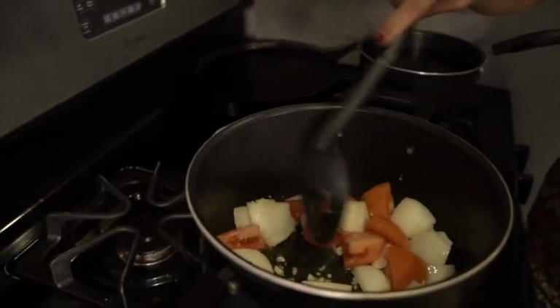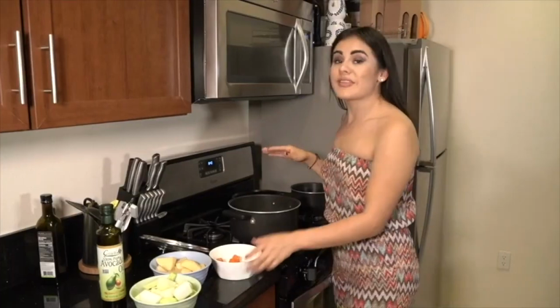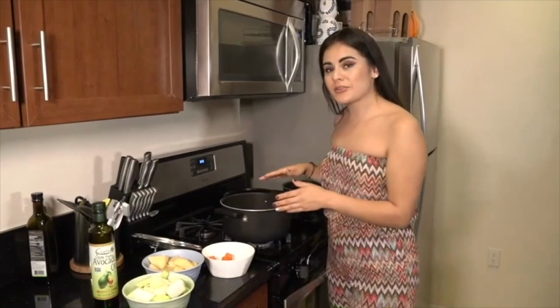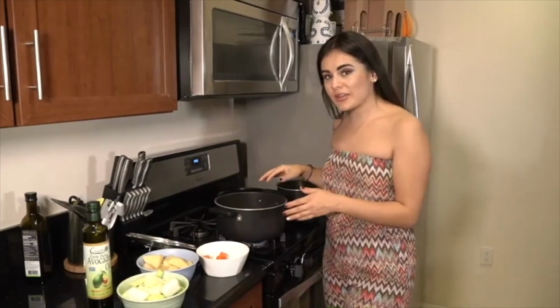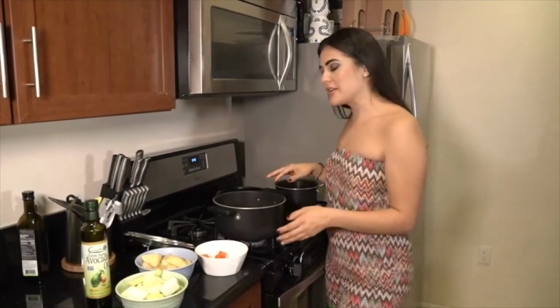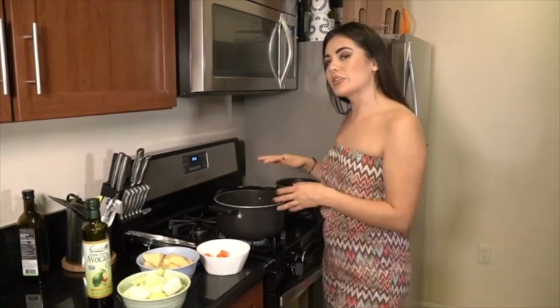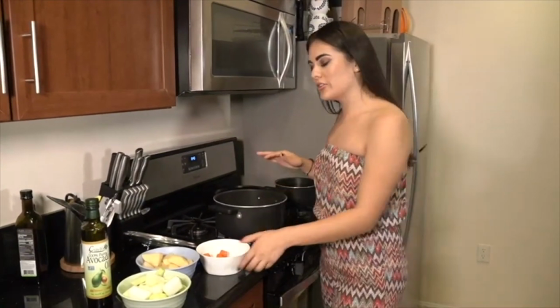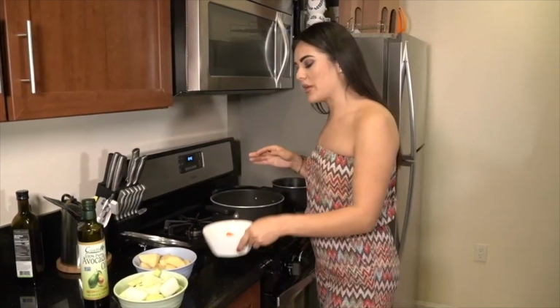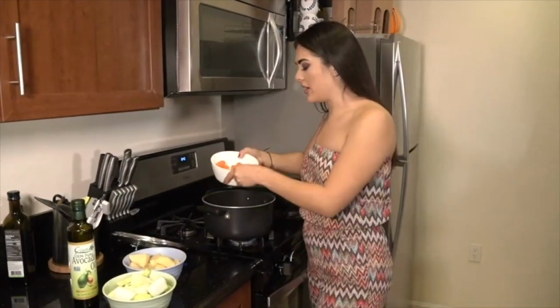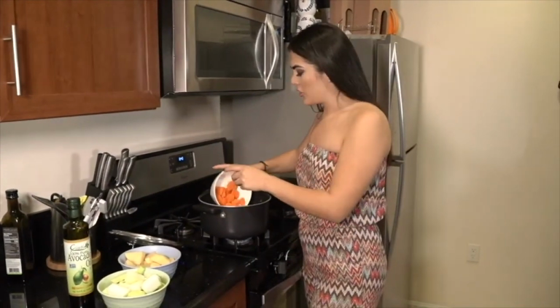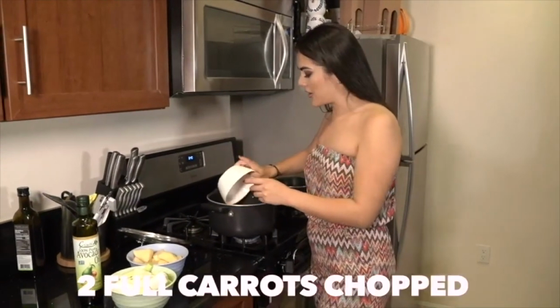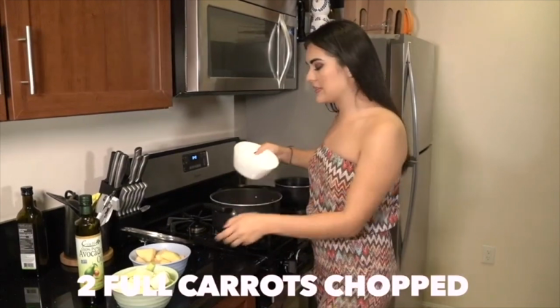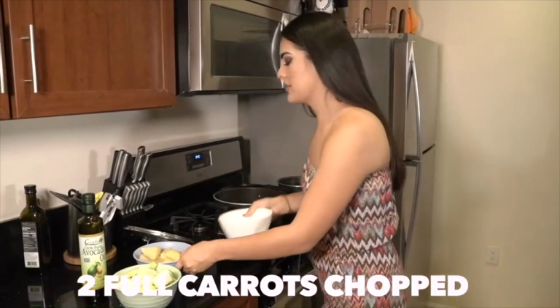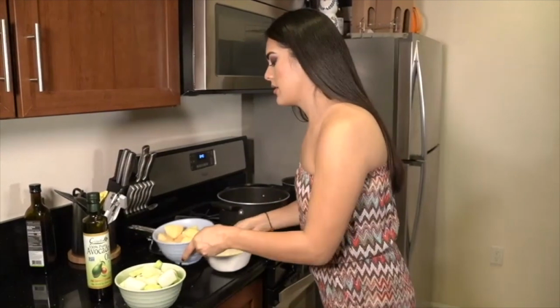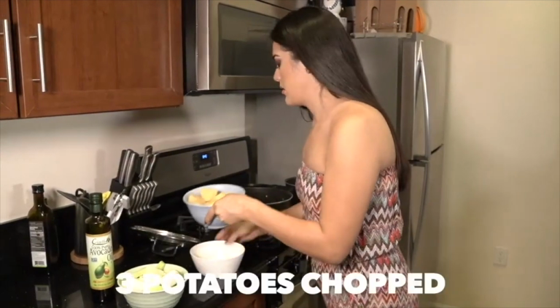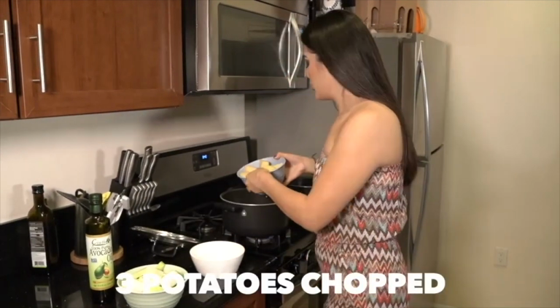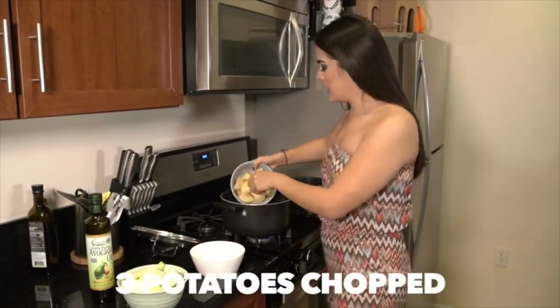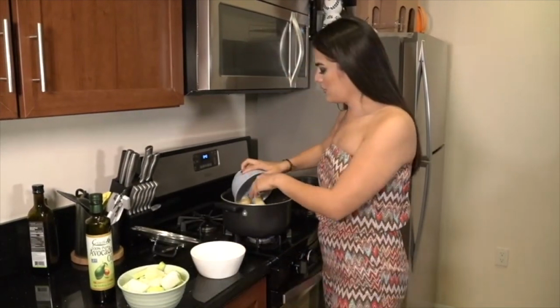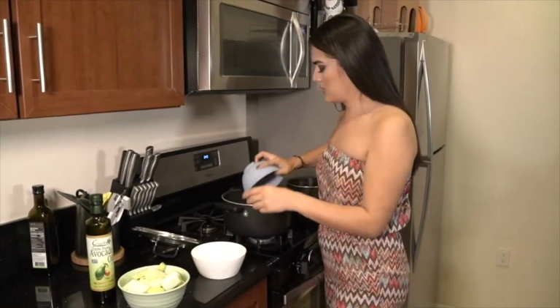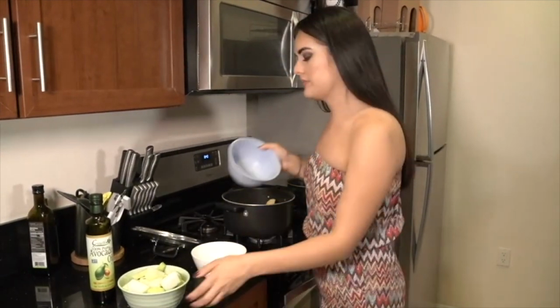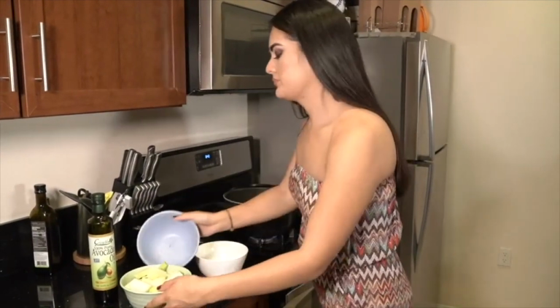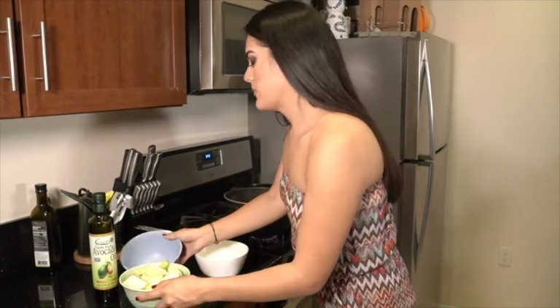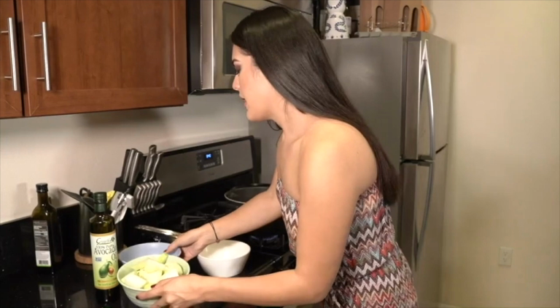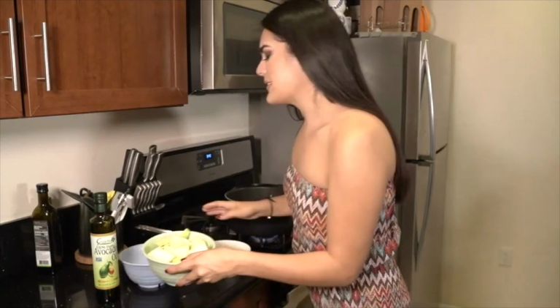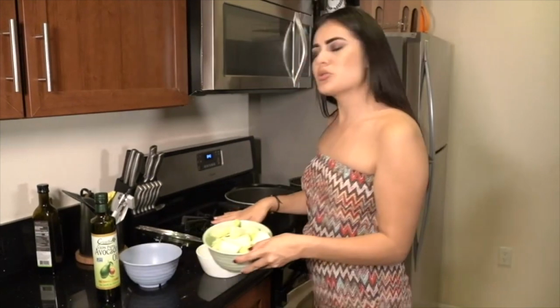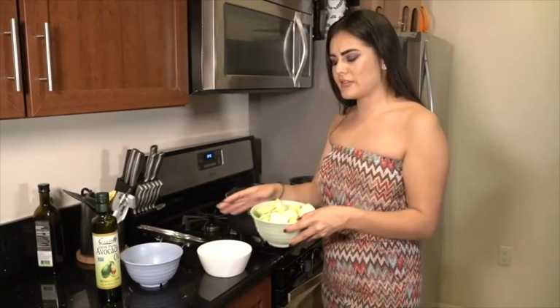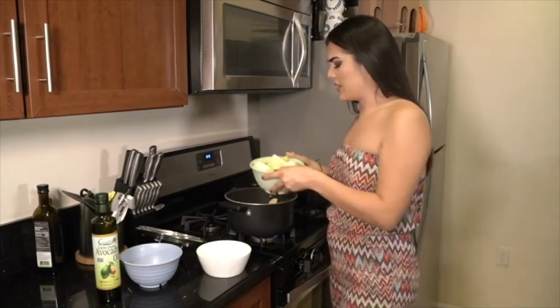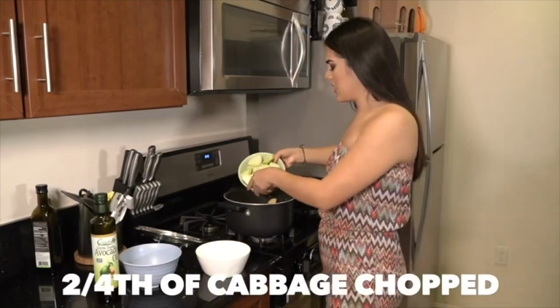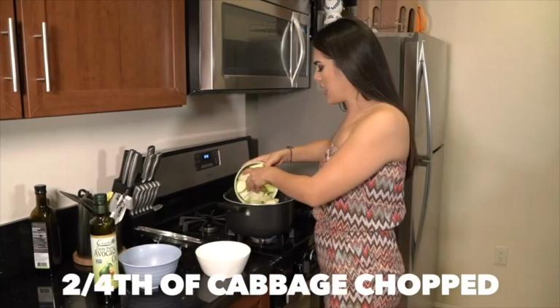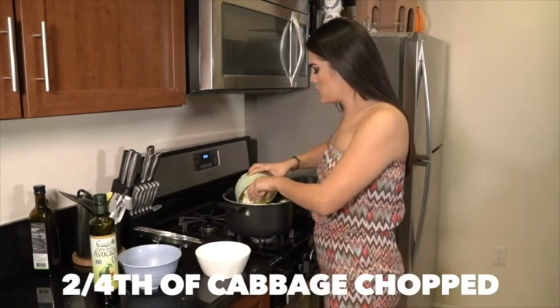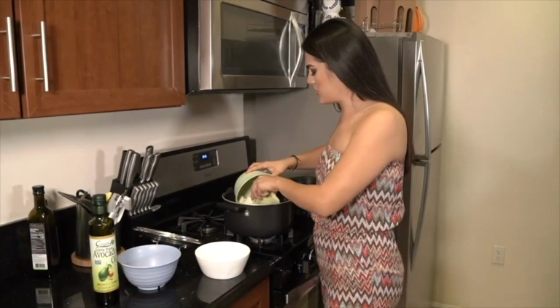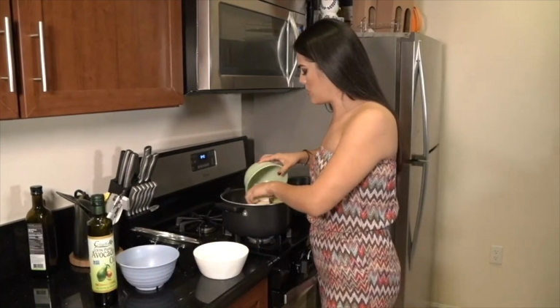Now that the tomatoes, garlic, and onions are thoroughly cooked, you then want to add your carrots, your potatoes — about two carrots, two potatoes — and your cabbage with squash.